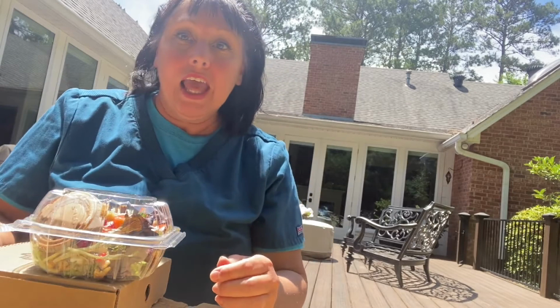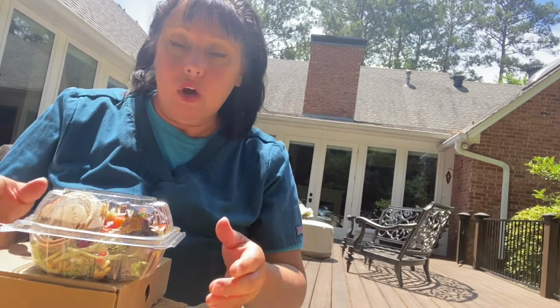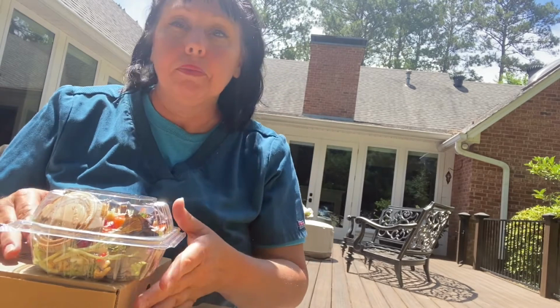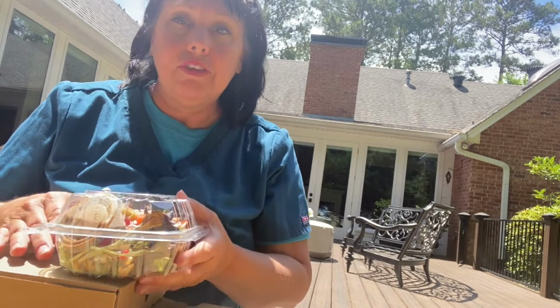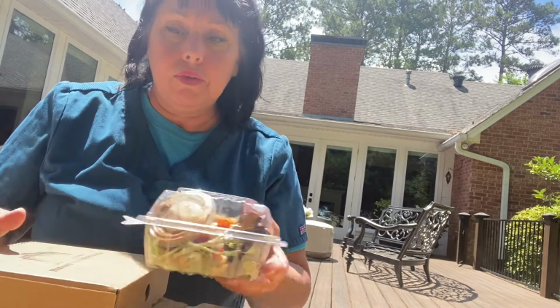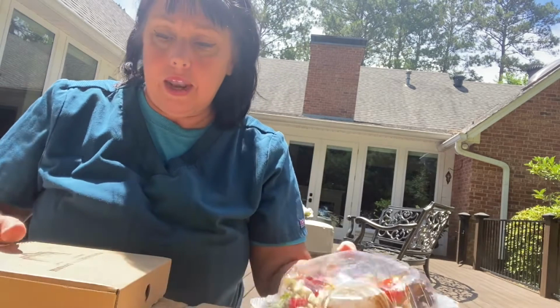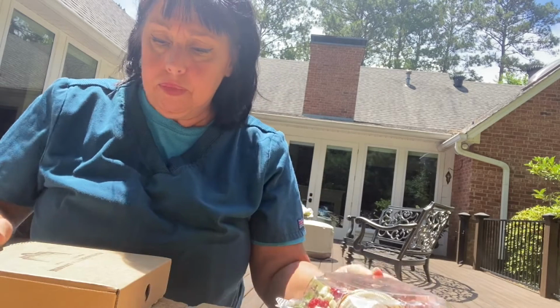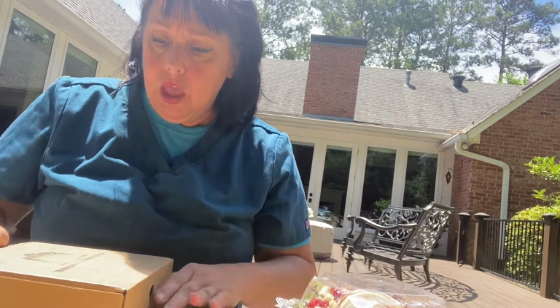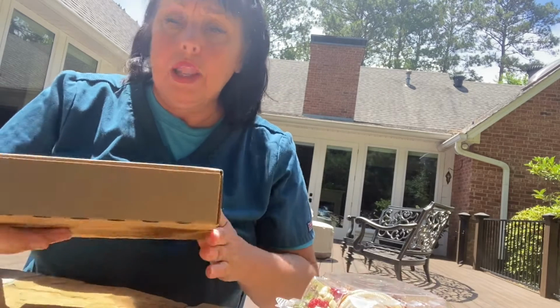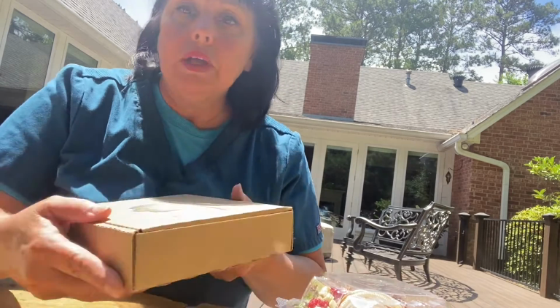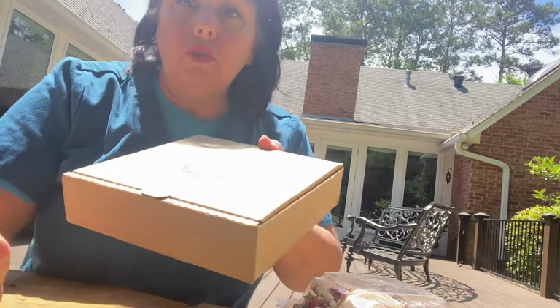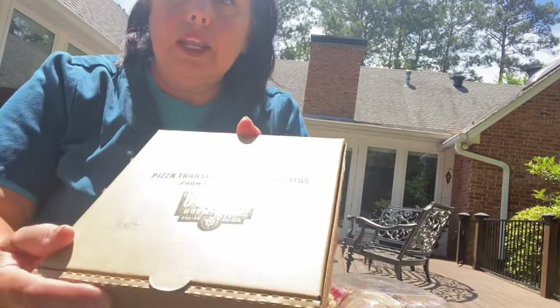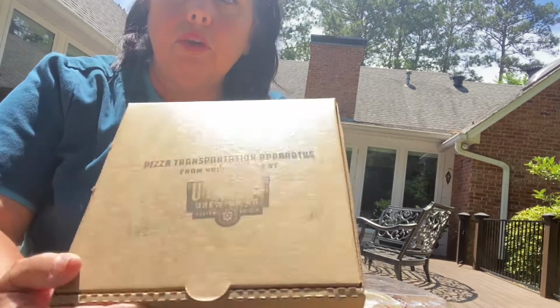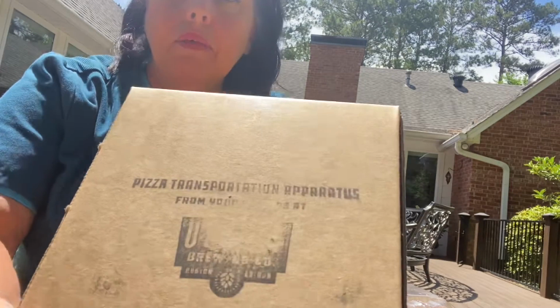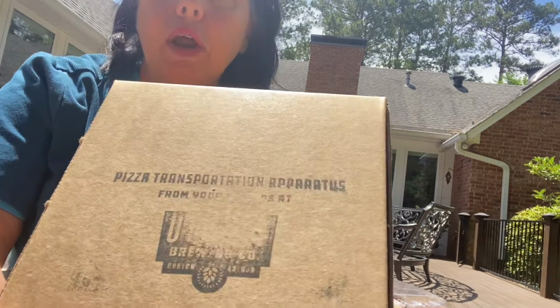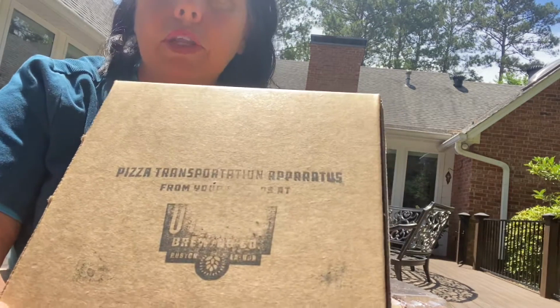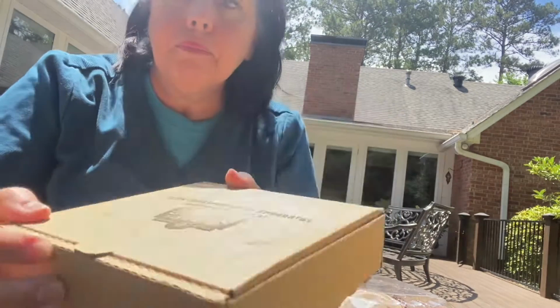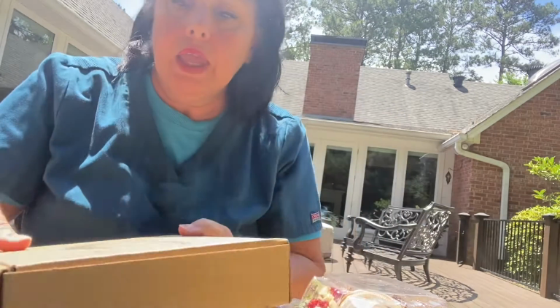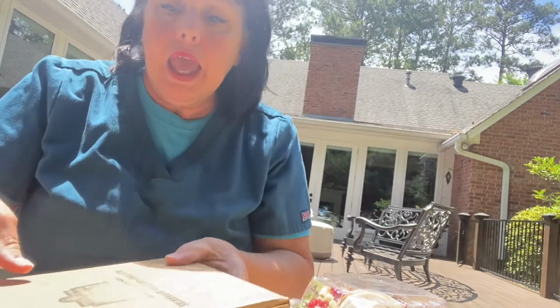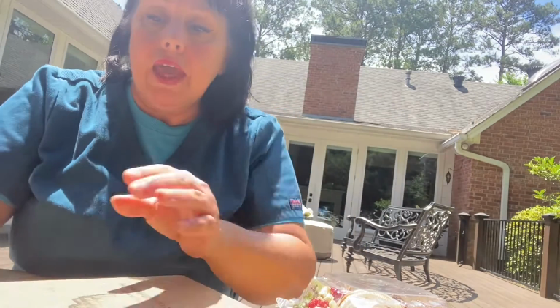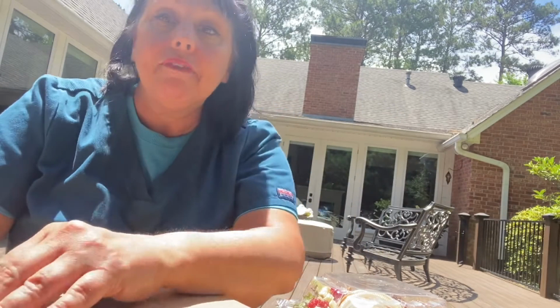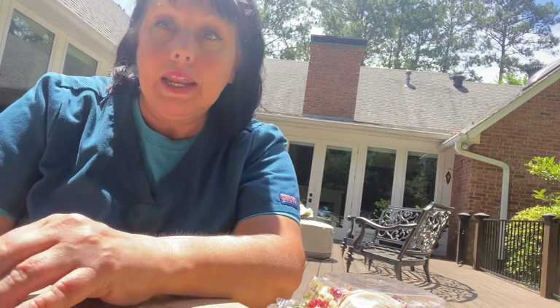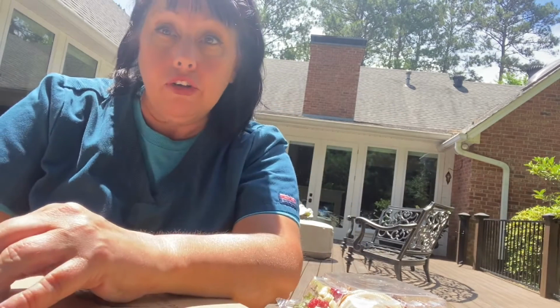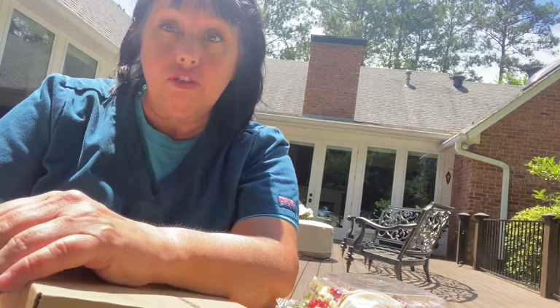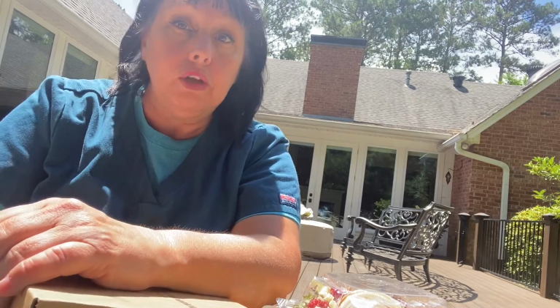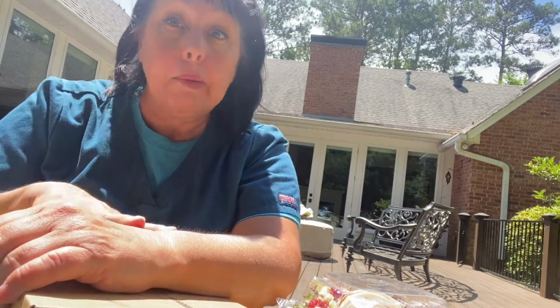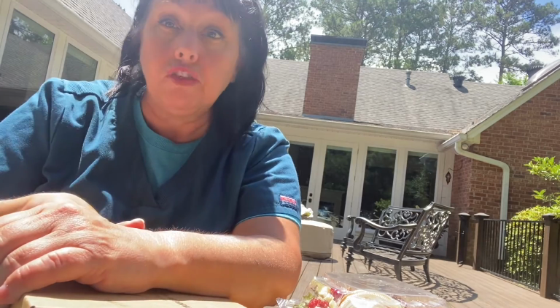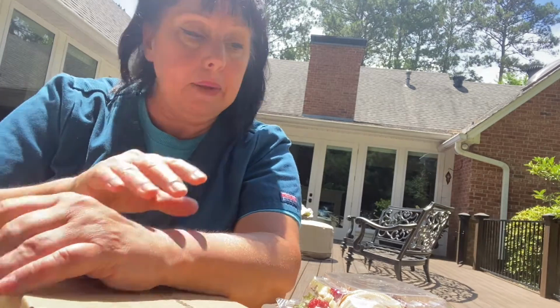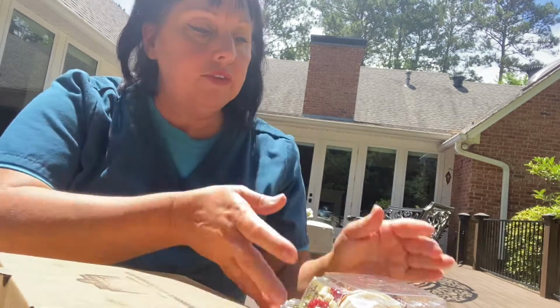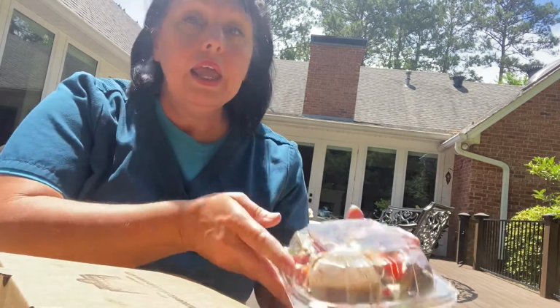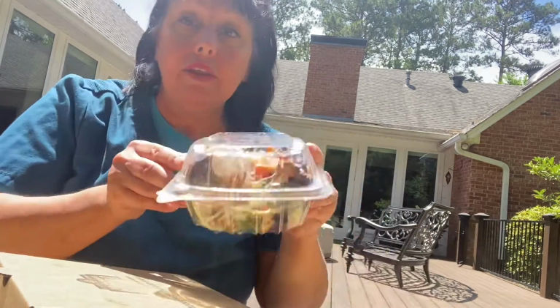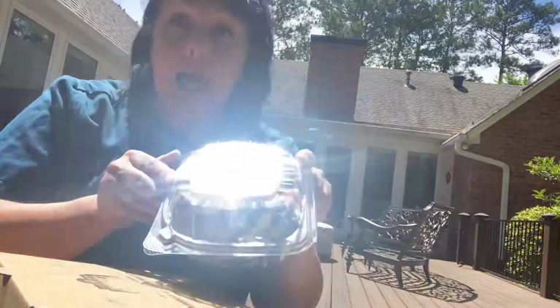Hello, welcome to Tasty Louisiana. I went to Utility Brewery in Ruston, and they have an $8 special where you can get a personal pan pizza and a salad.